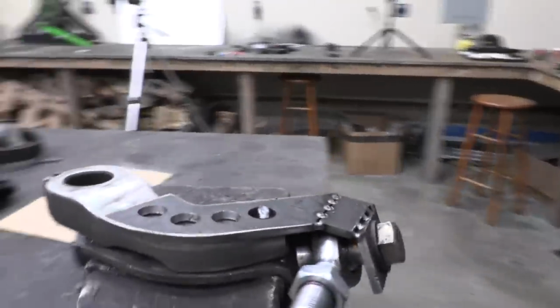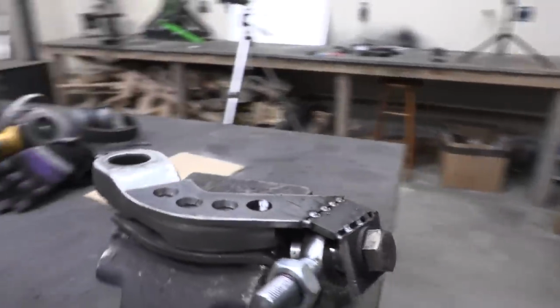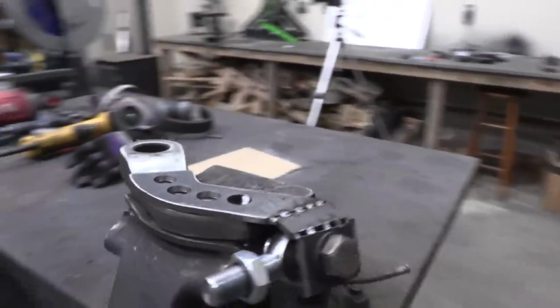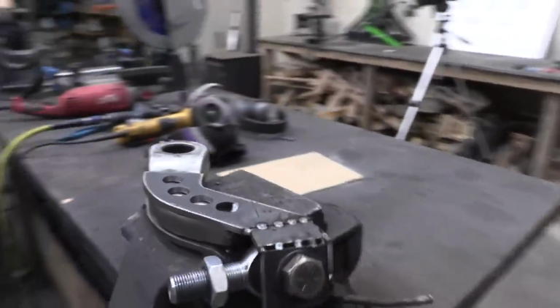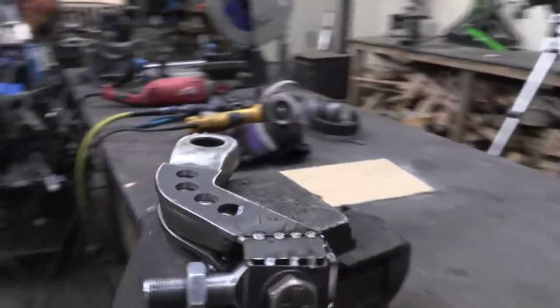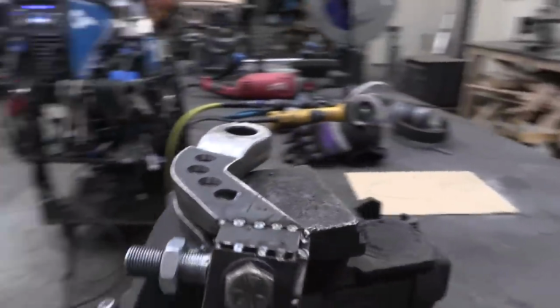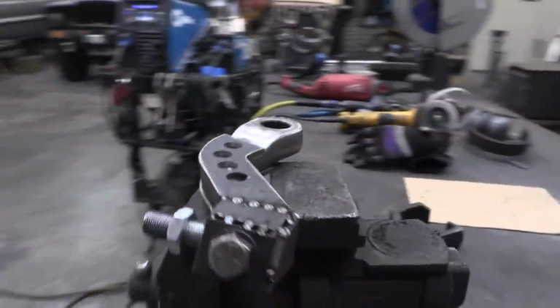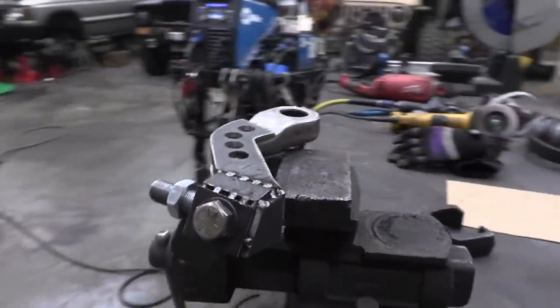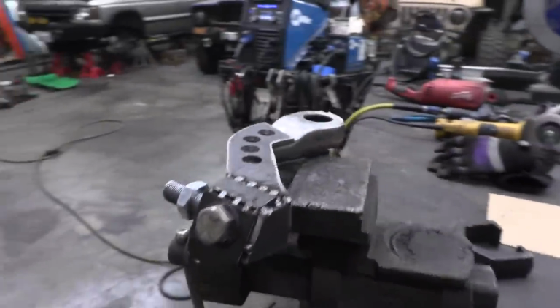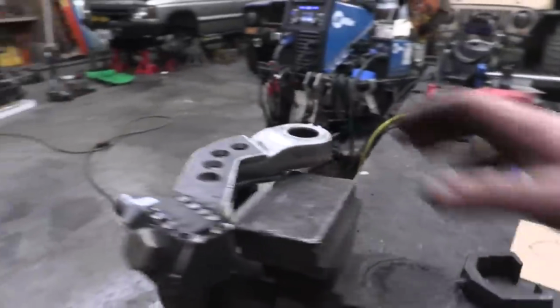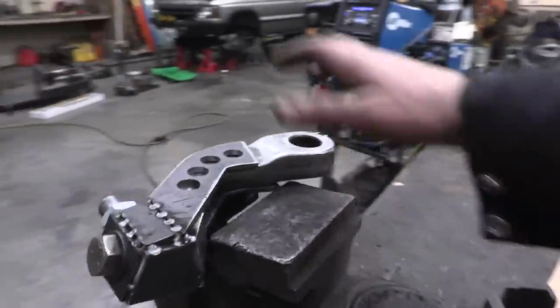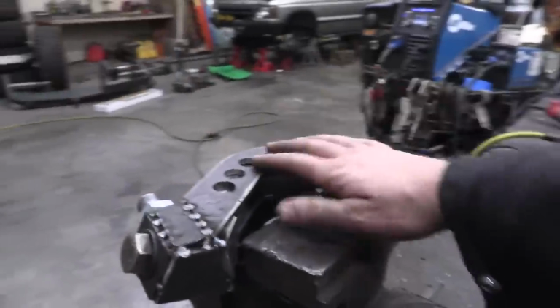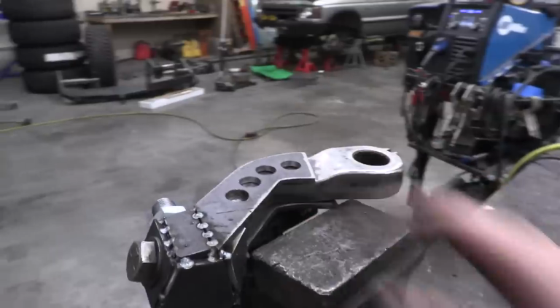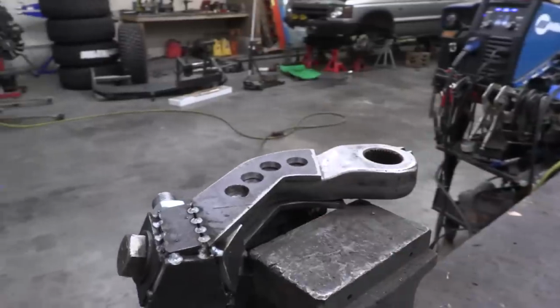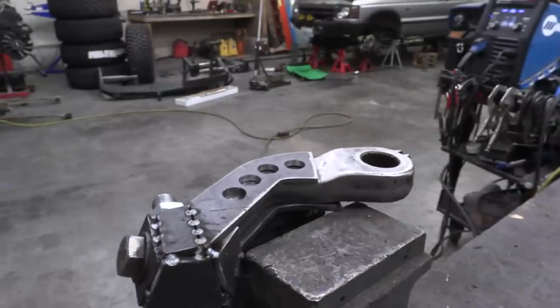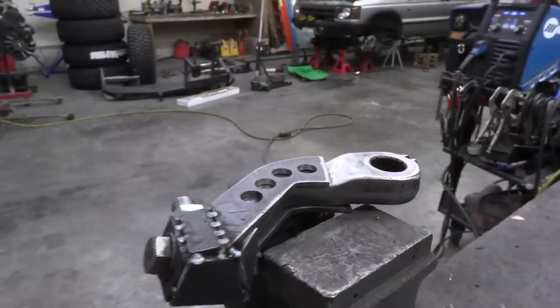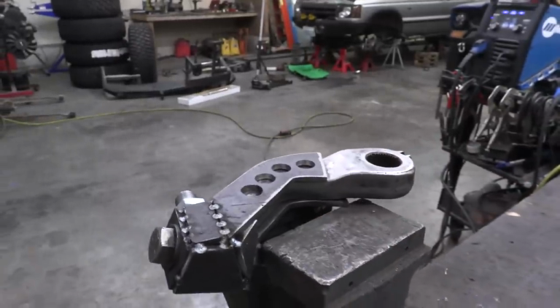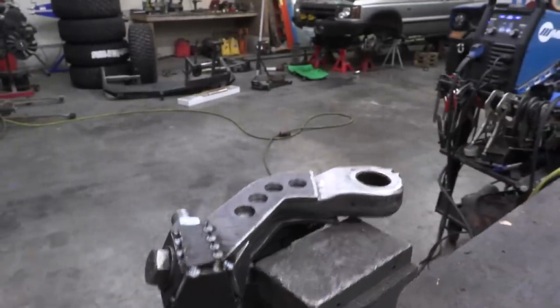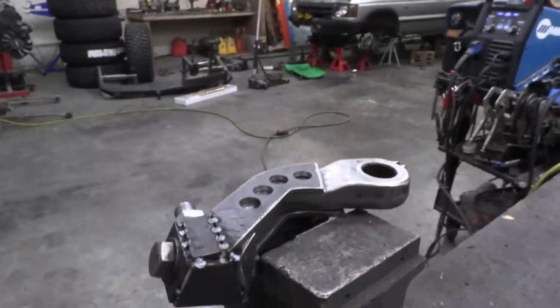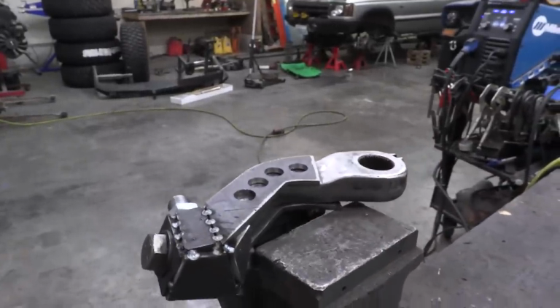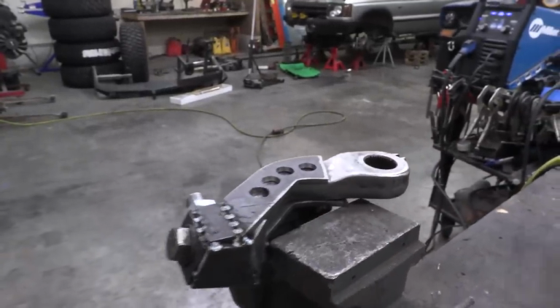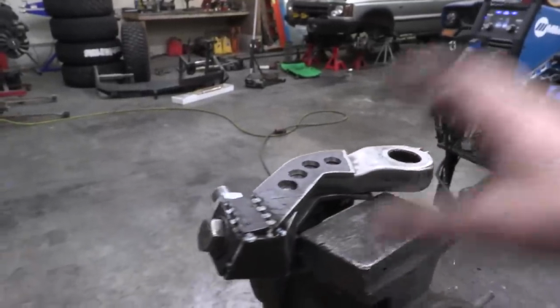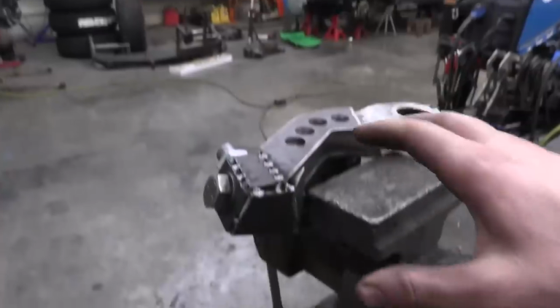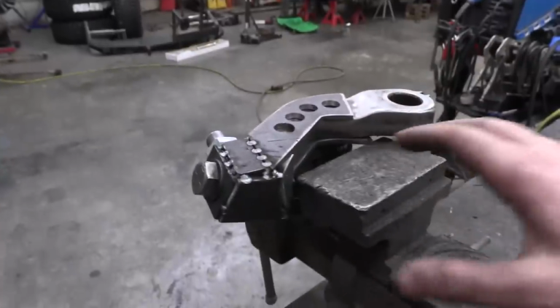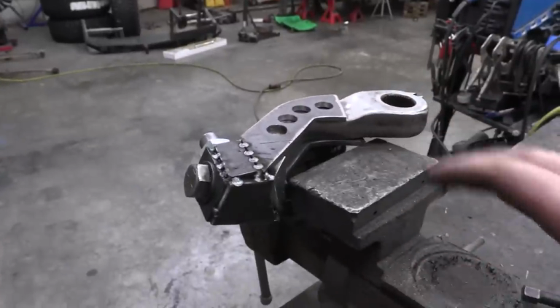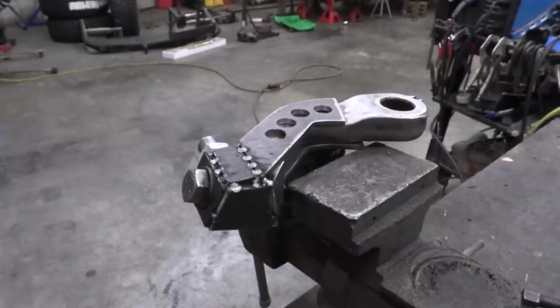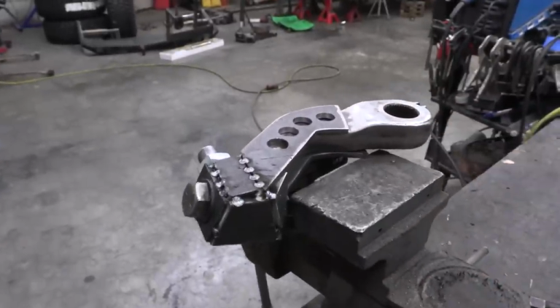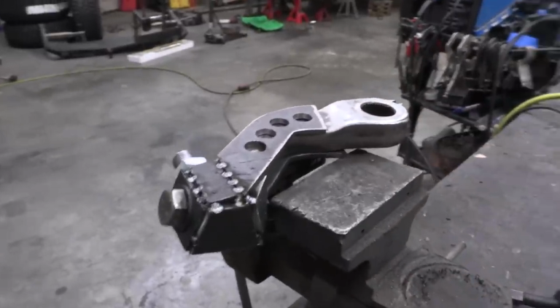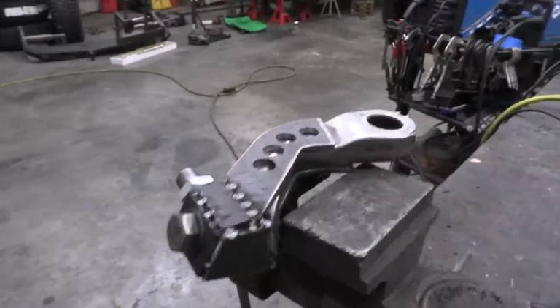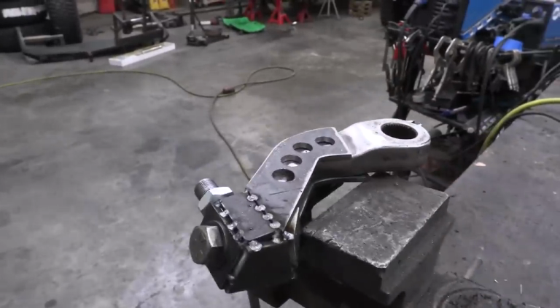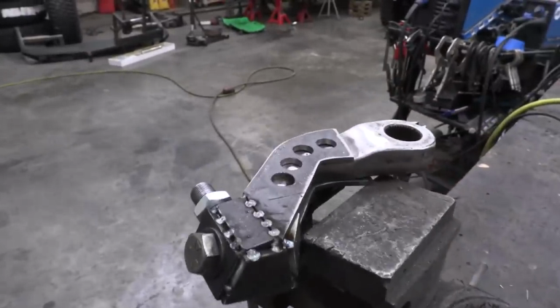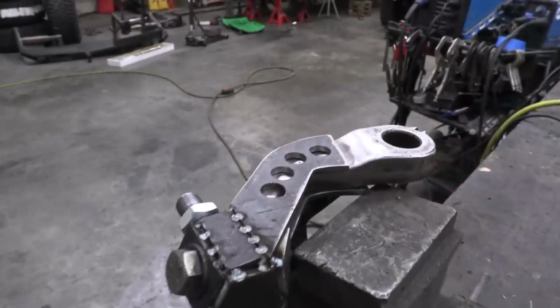This steampunk-looking contraption we just built is the new pitman arm — at least it's going to be. It's not welded yet, but everything is tacked together and you can see the shape I'm going for here.